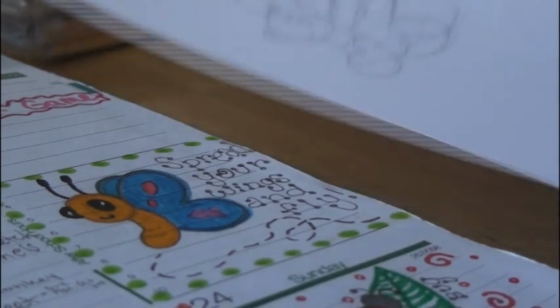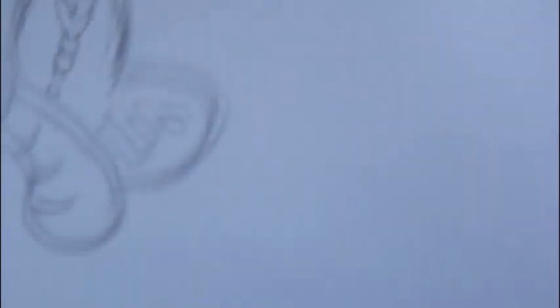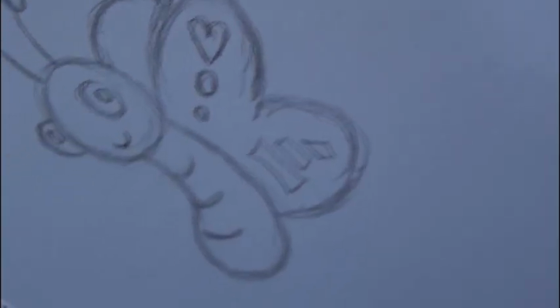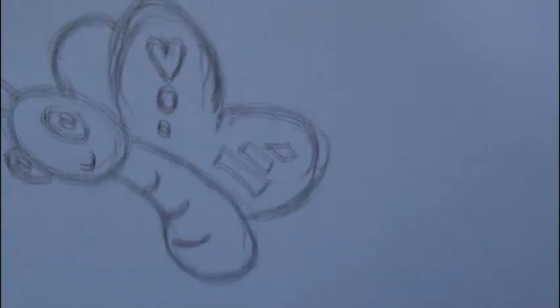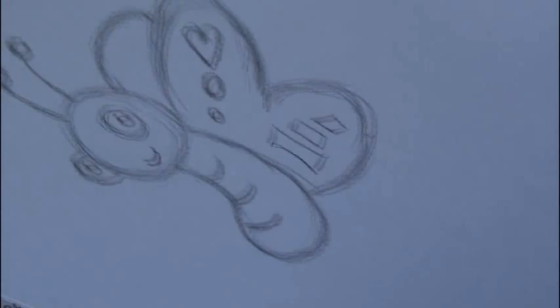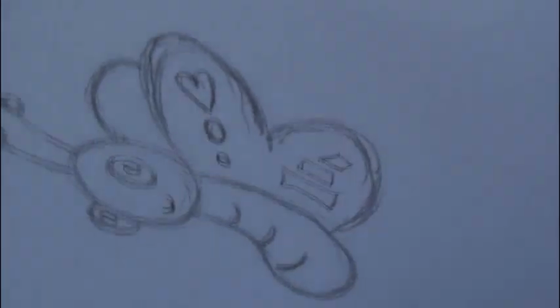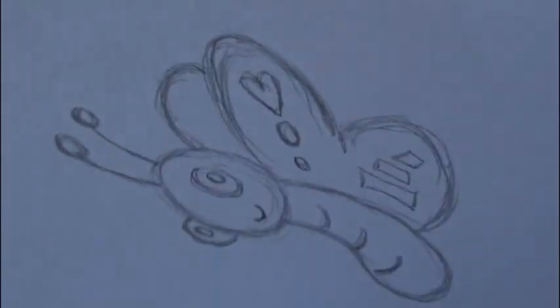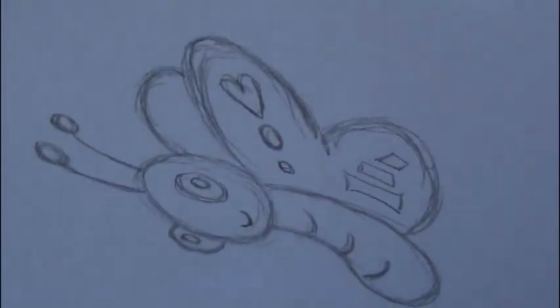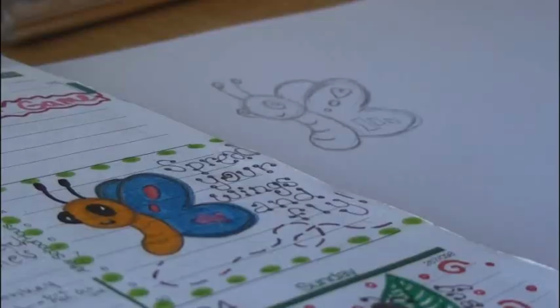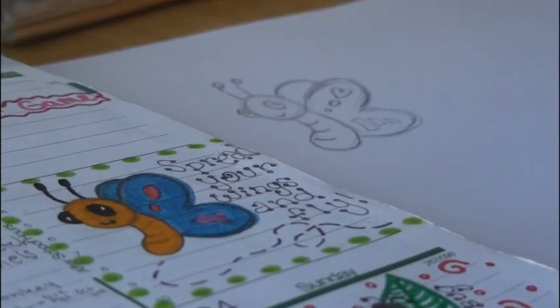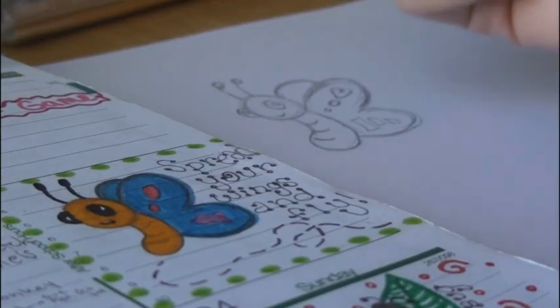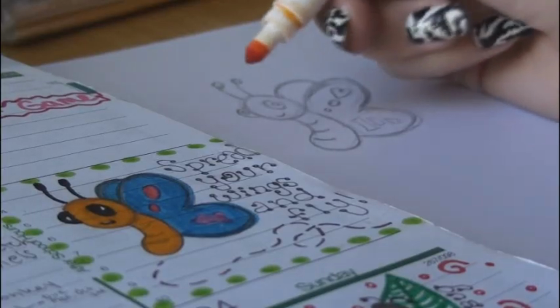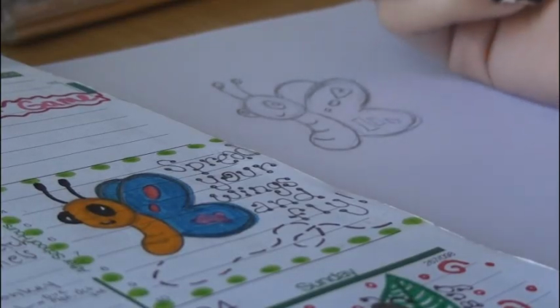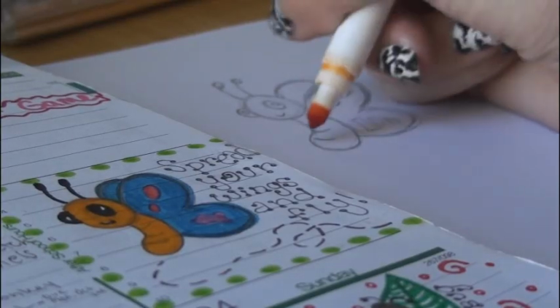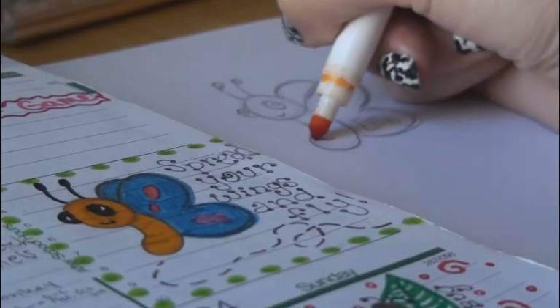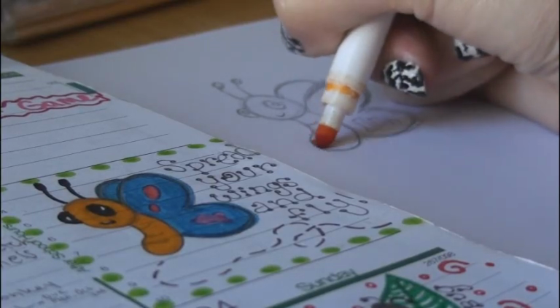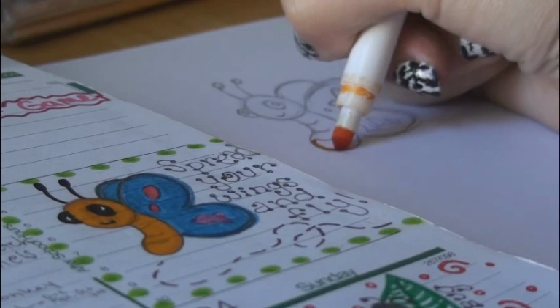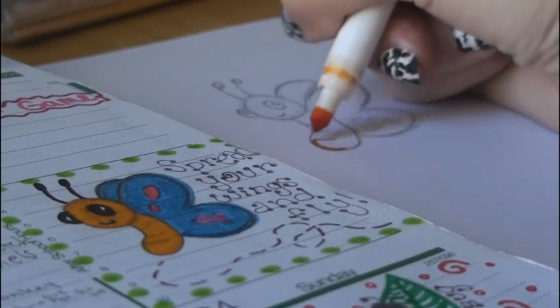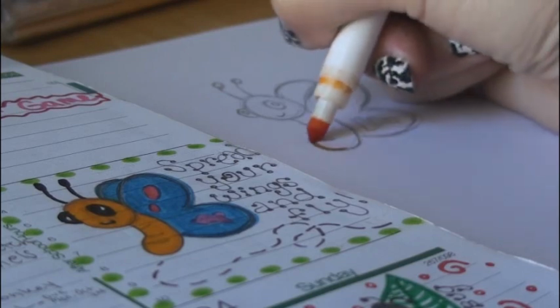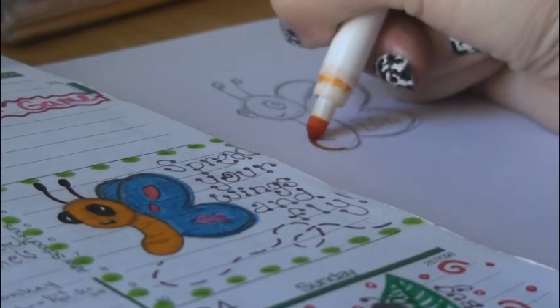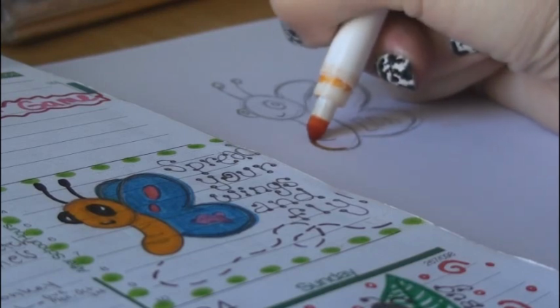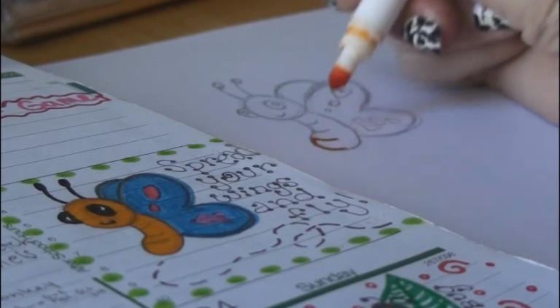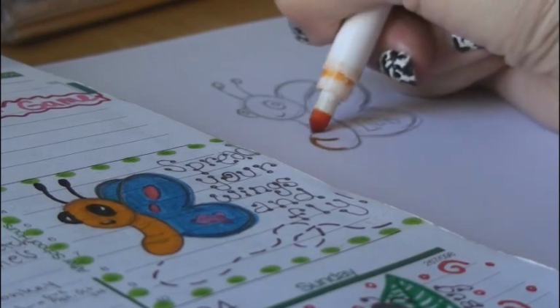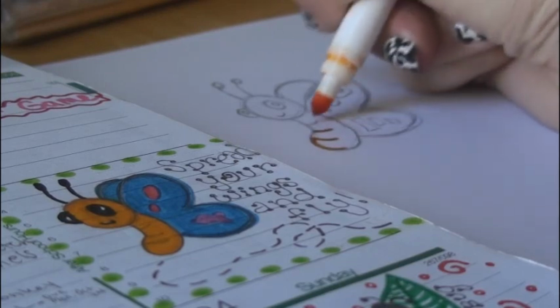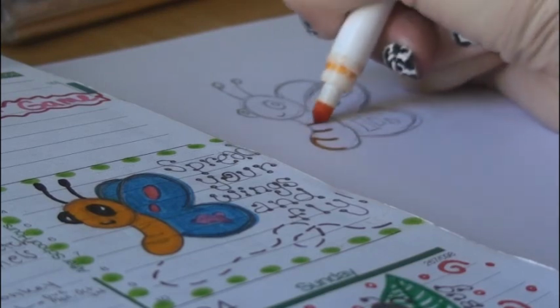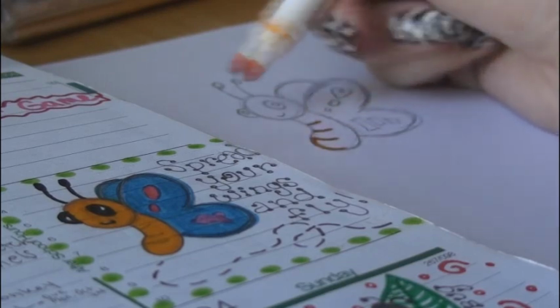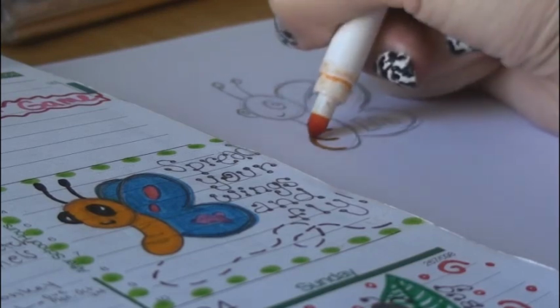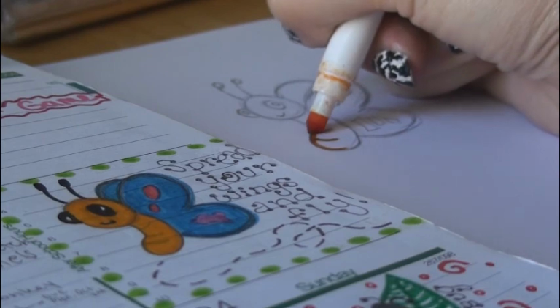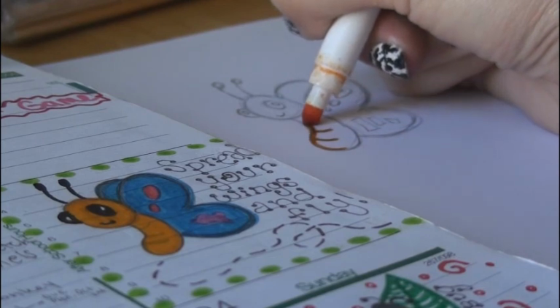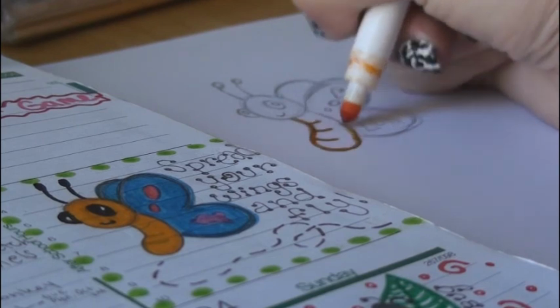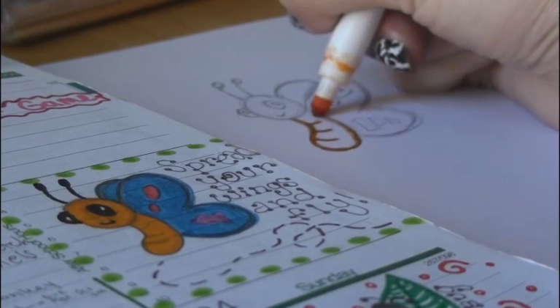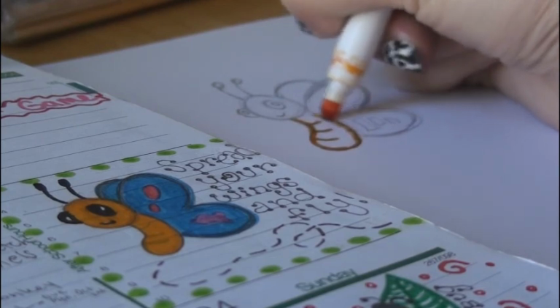Here is the butterfly that I just sketched. Start with your lightest colors first, so I would suggest coloring in the body, and usually what I do is I kind of outline with the color first.